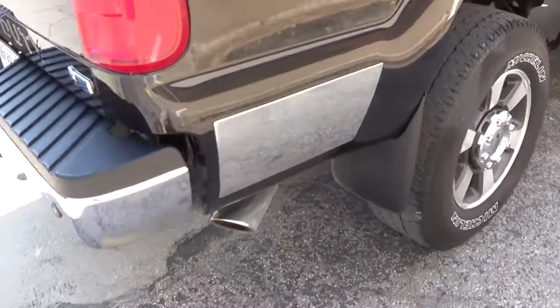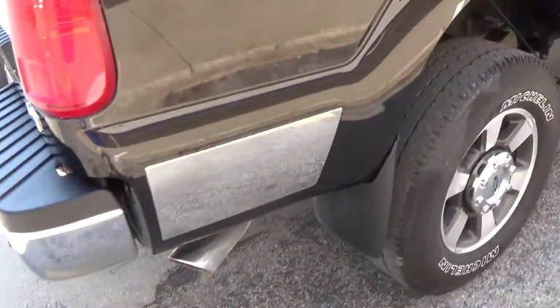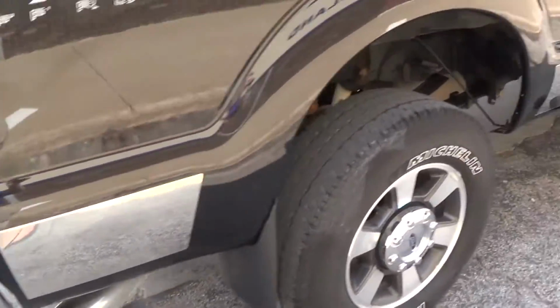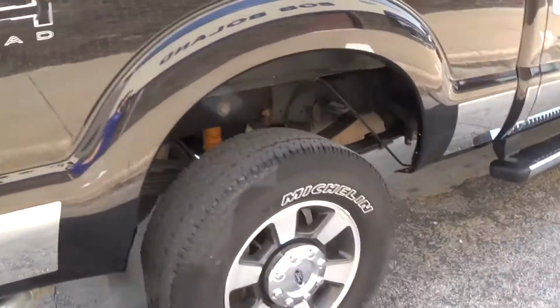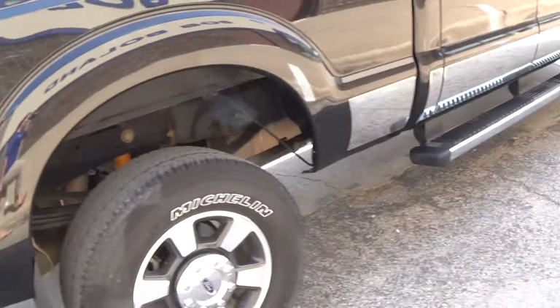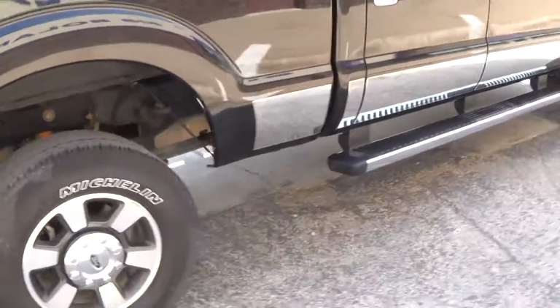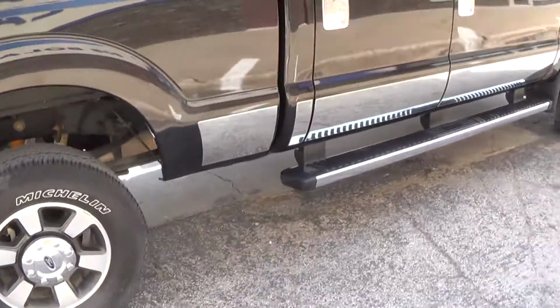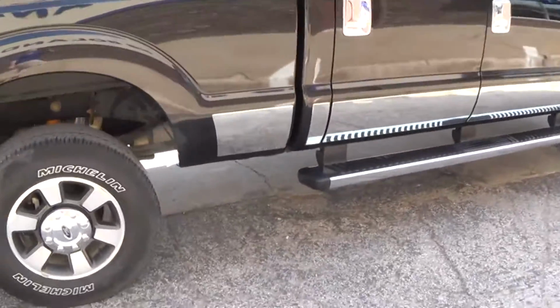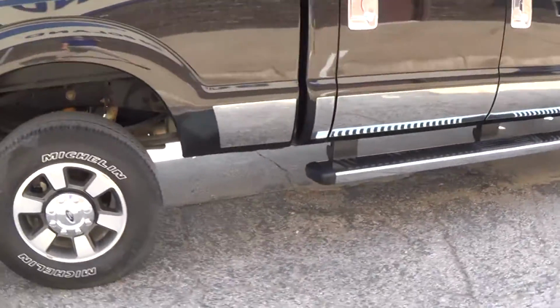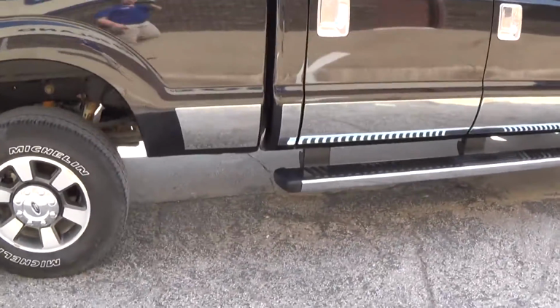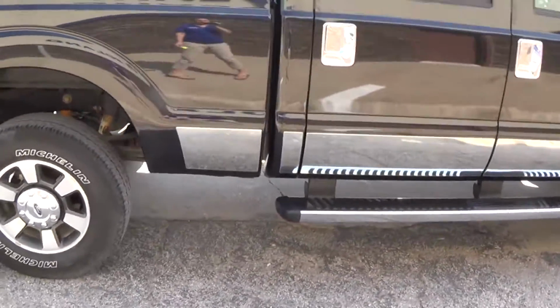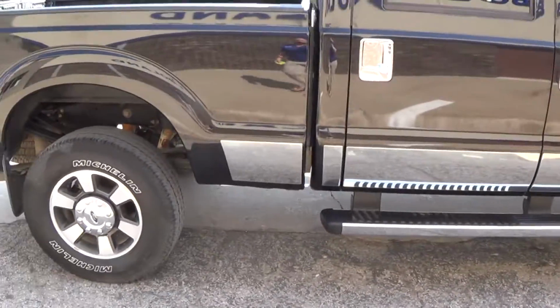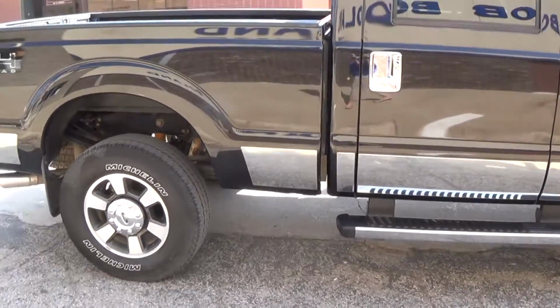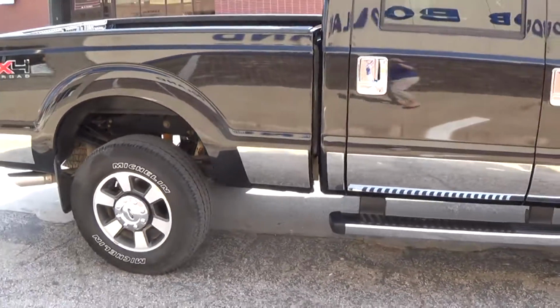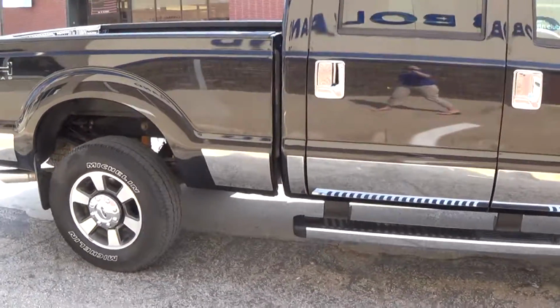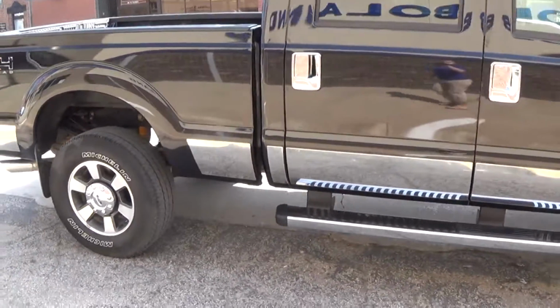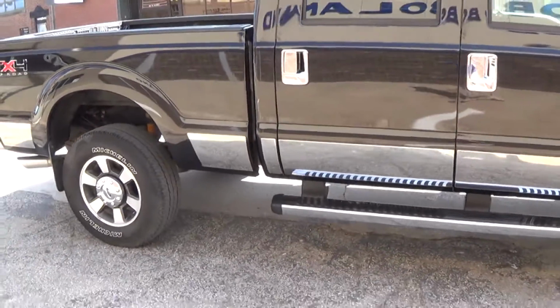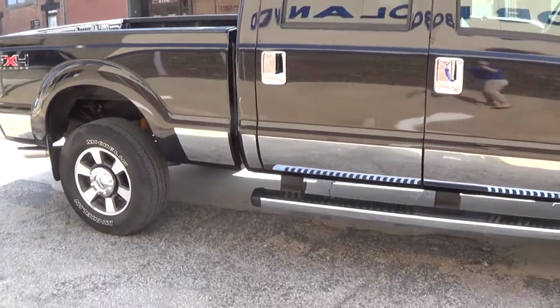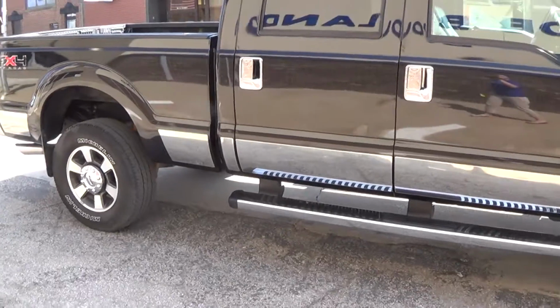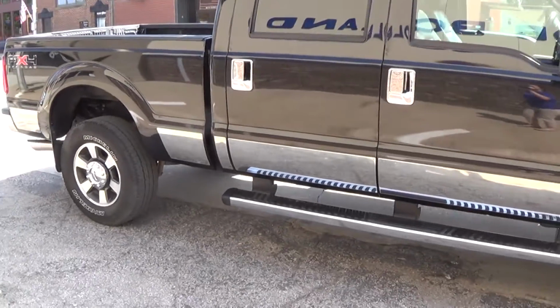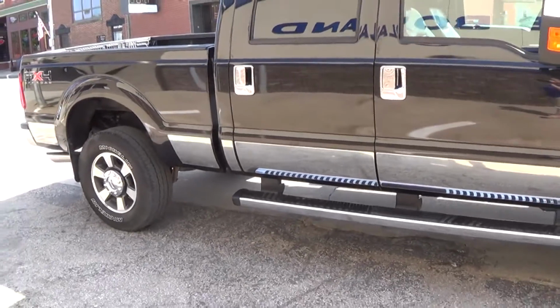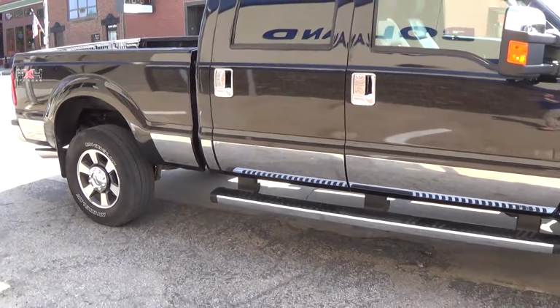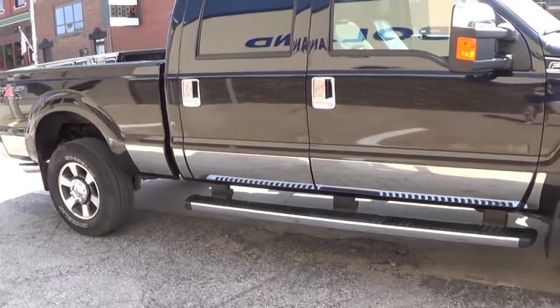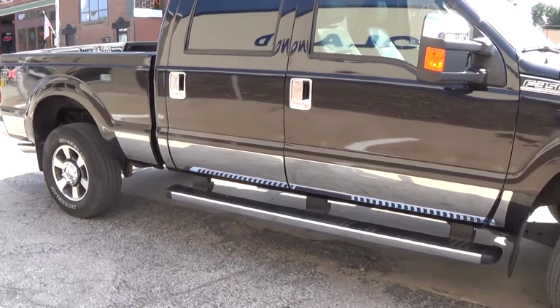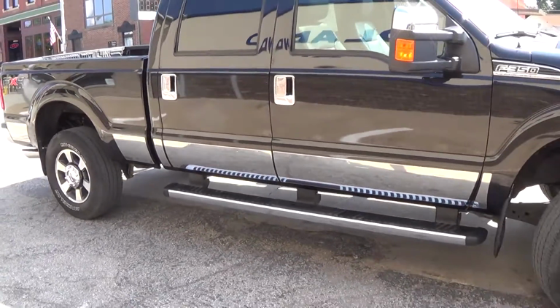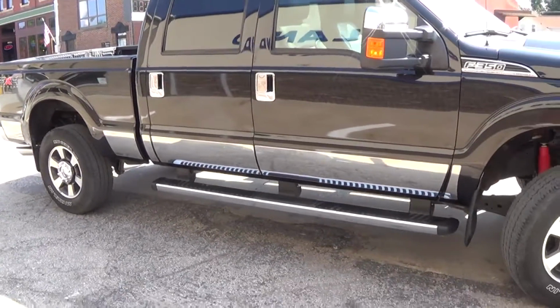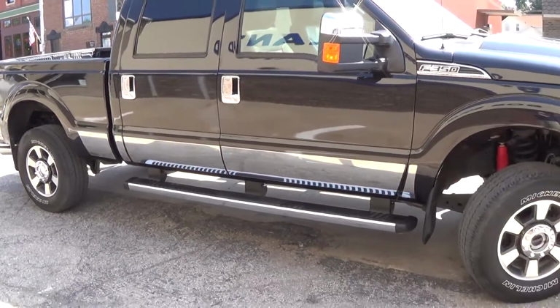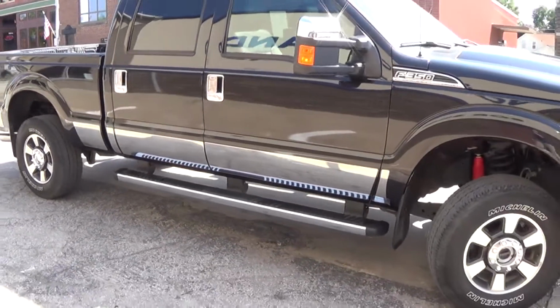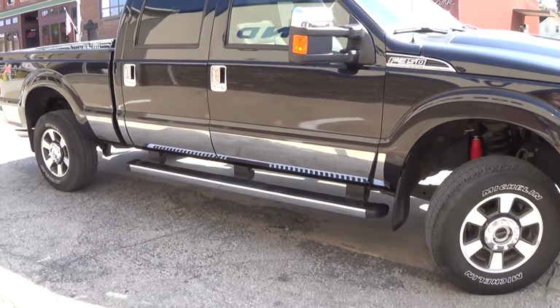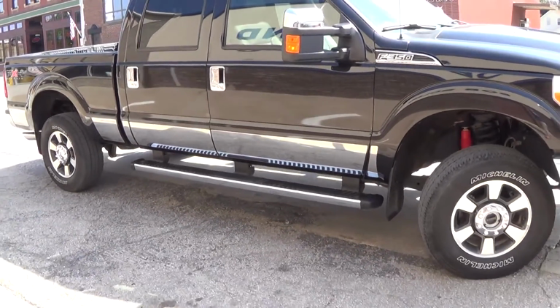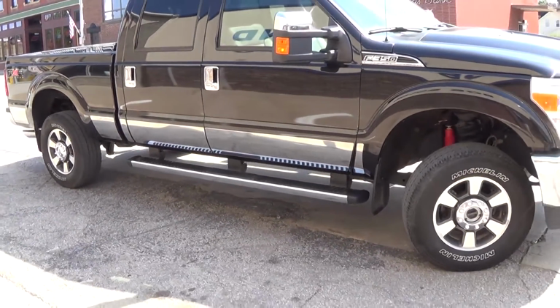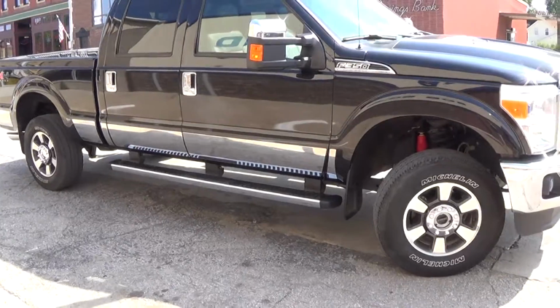For more information on this vehicle, give us a call at 515-765-1212, come visit us here in Bancroft at Bob Bullen Ford, or look us up on the web at www.bobbullenford.com.